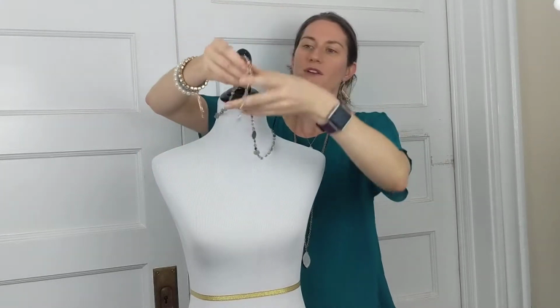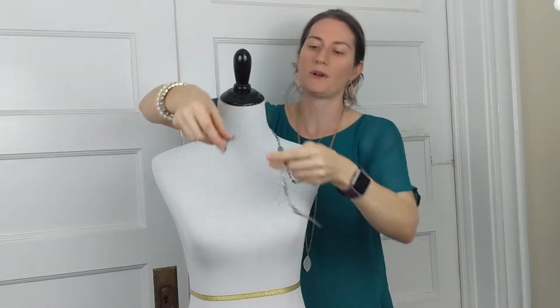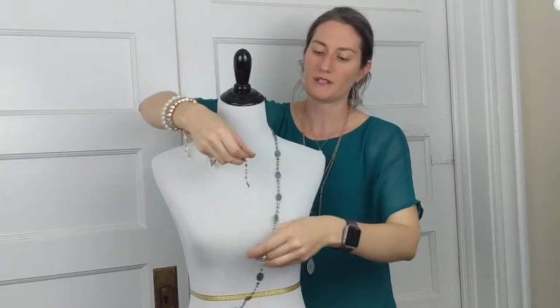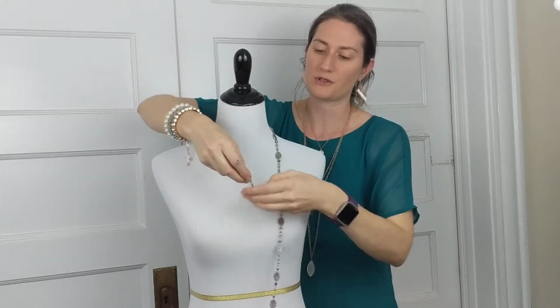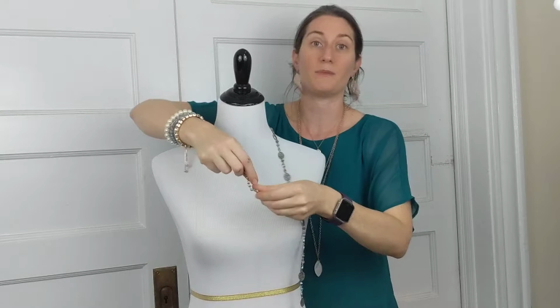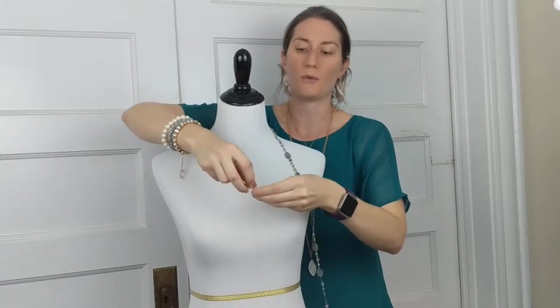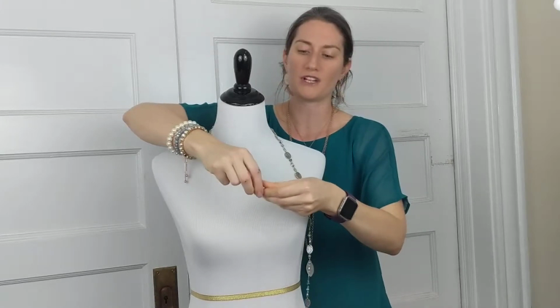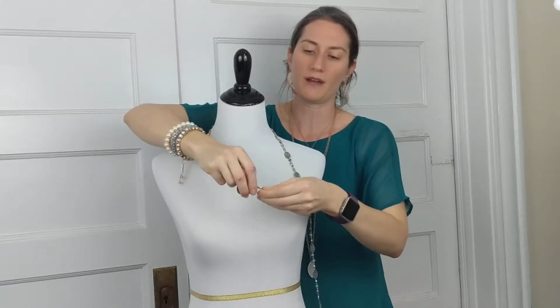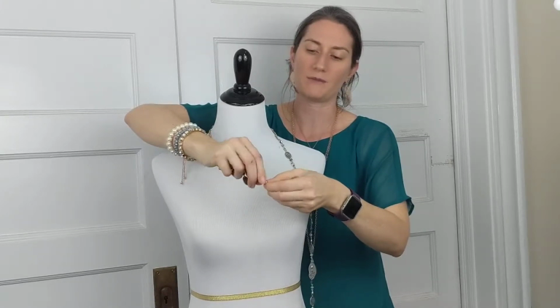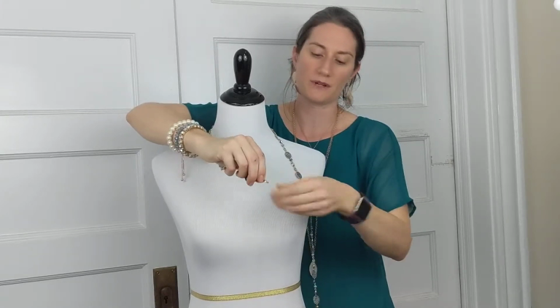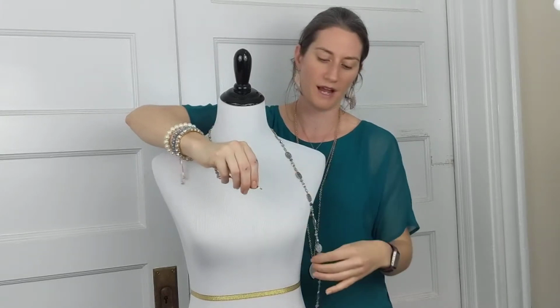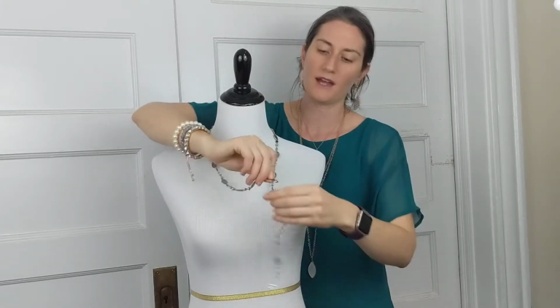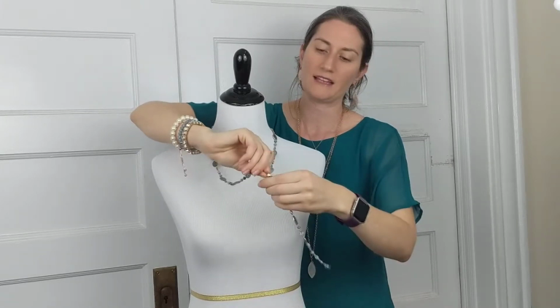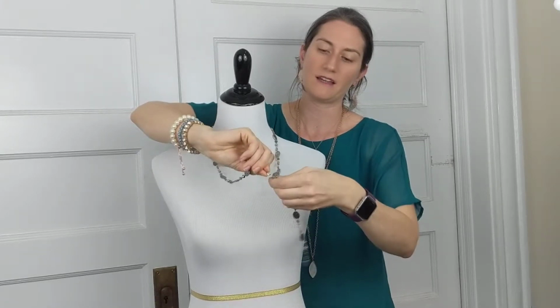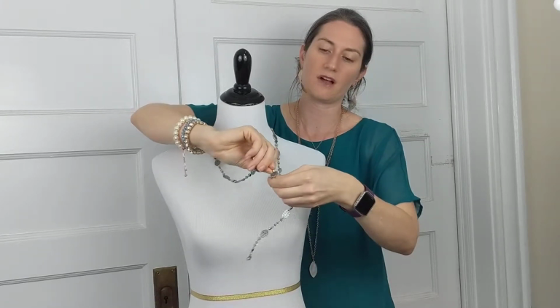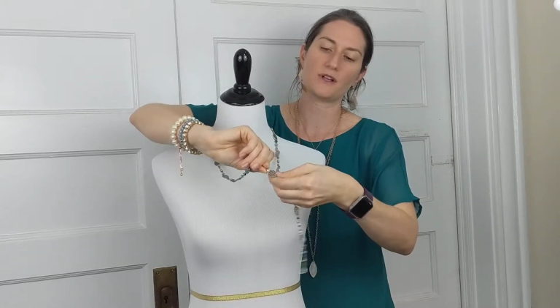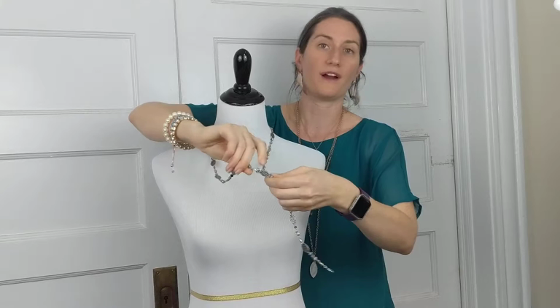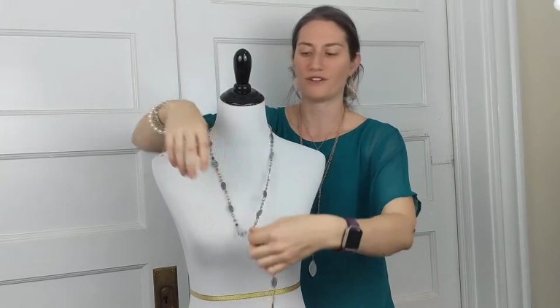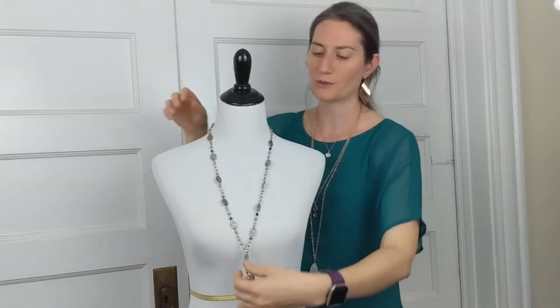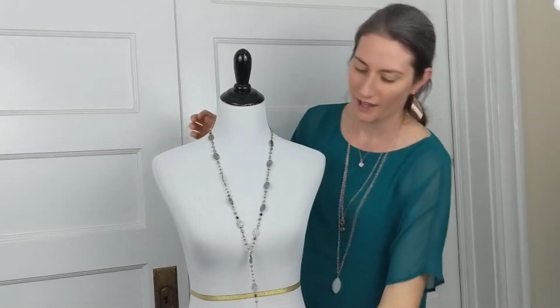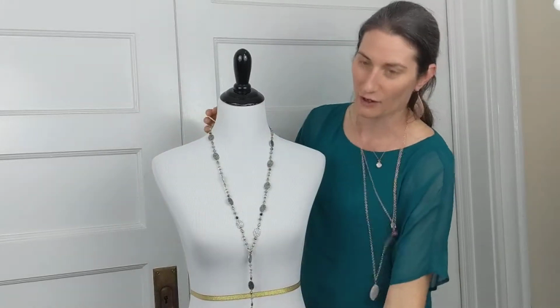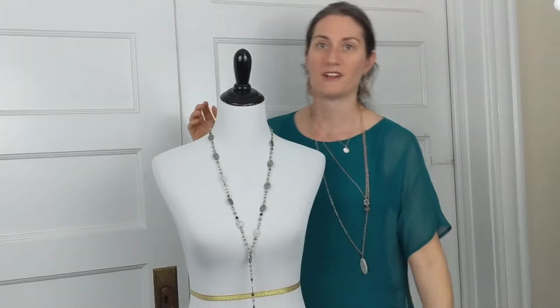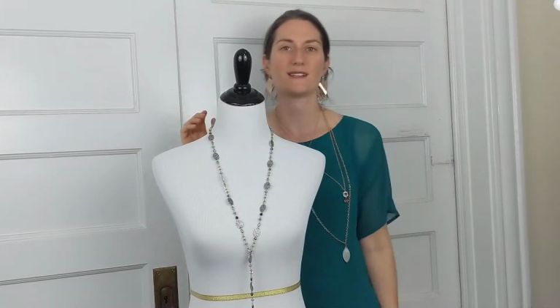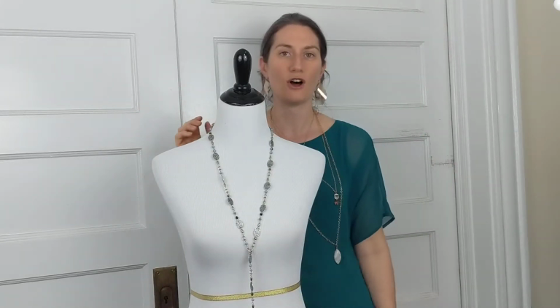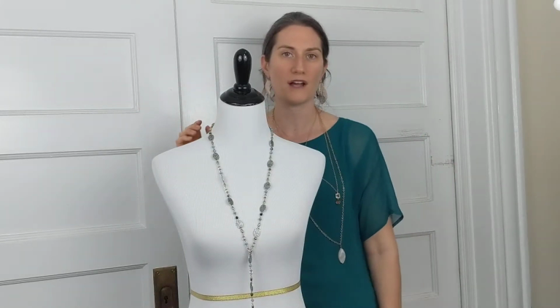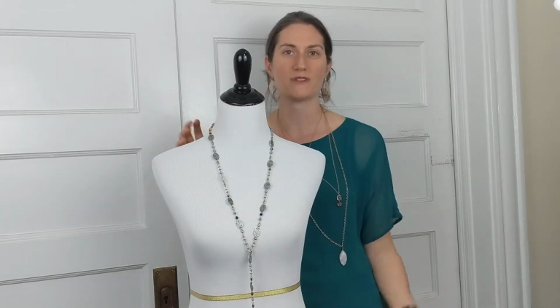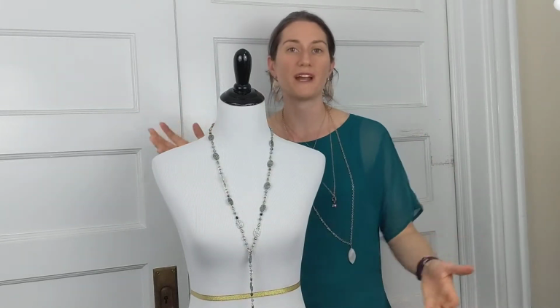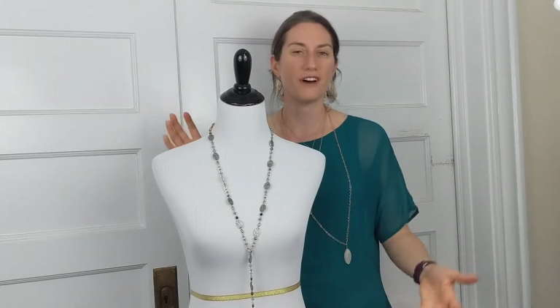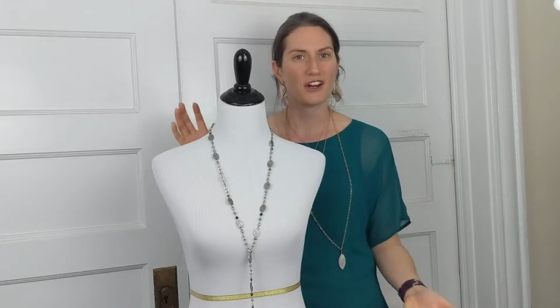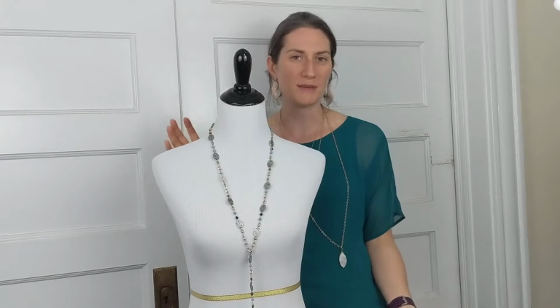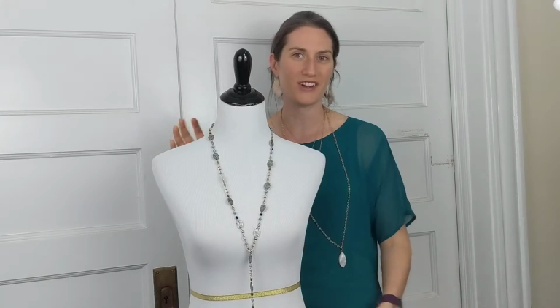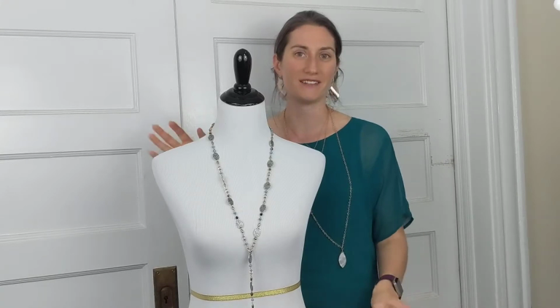What I'm going to do is create a beautiful Y shape. I'm just going to grab and link the lobster claw wherever I feel comfortable, and there we have a nice long Y shape. This is a great, fun, kind of bohemian look. I love it.